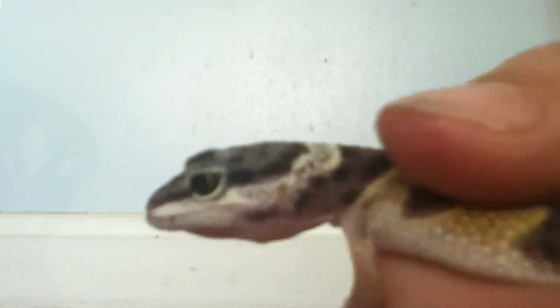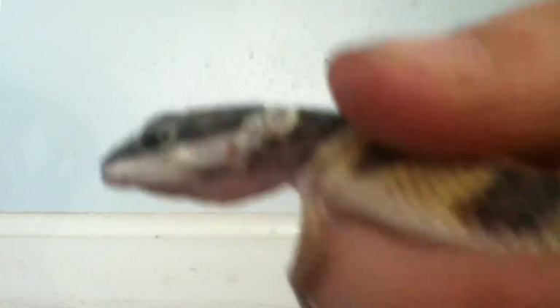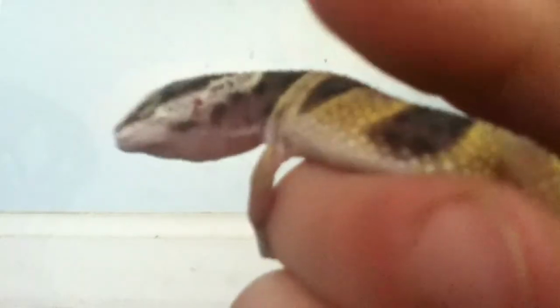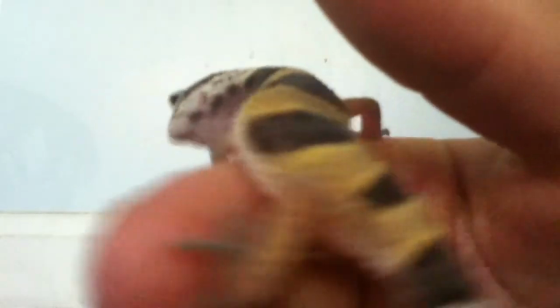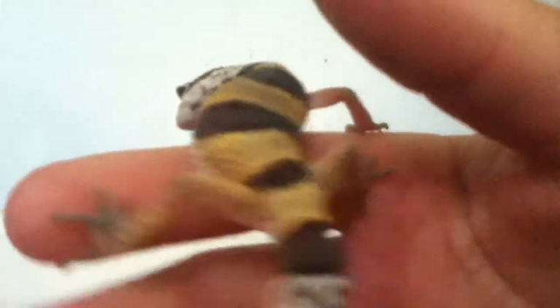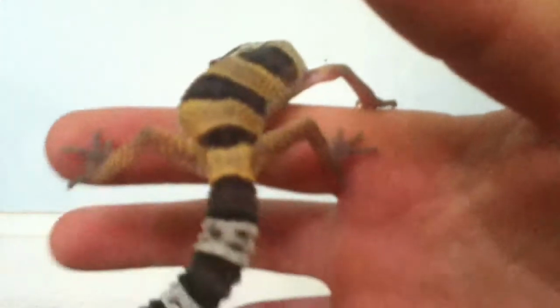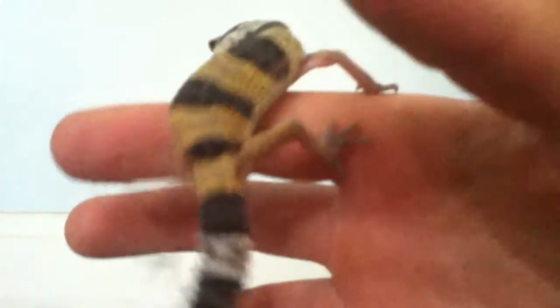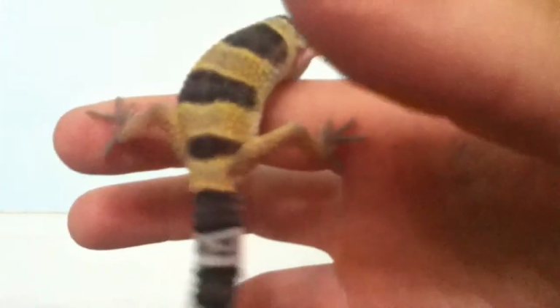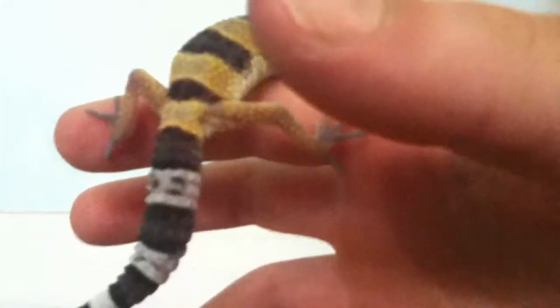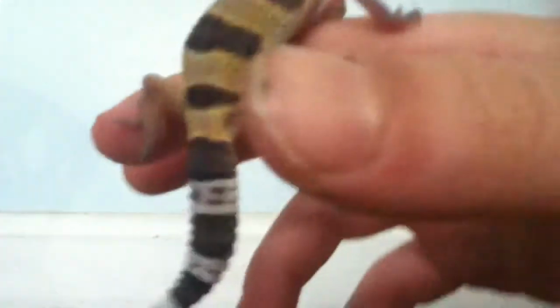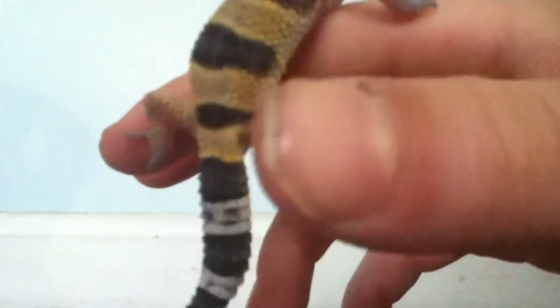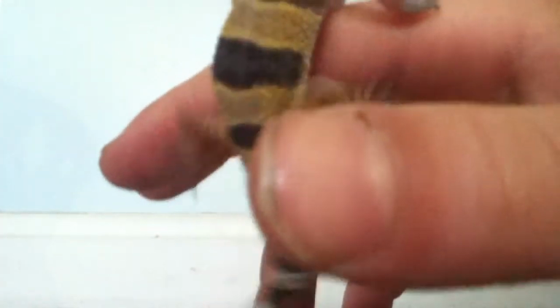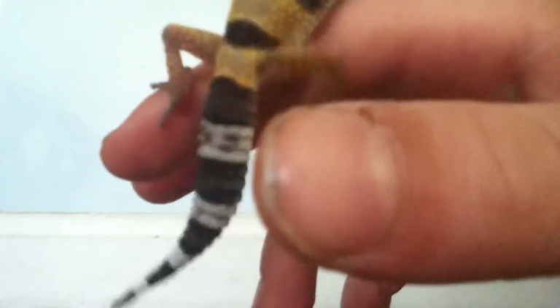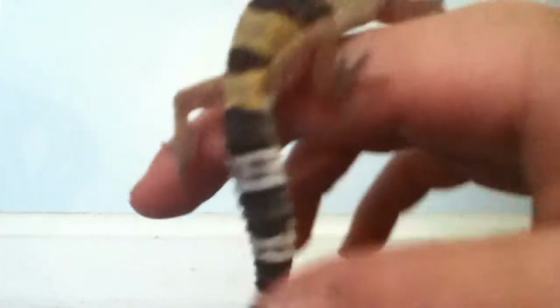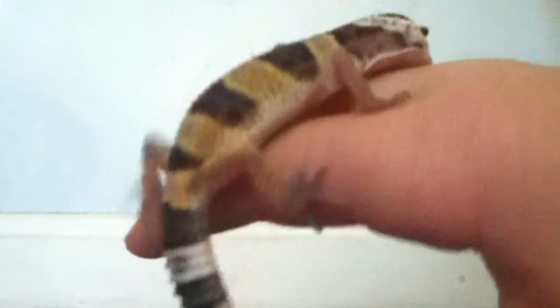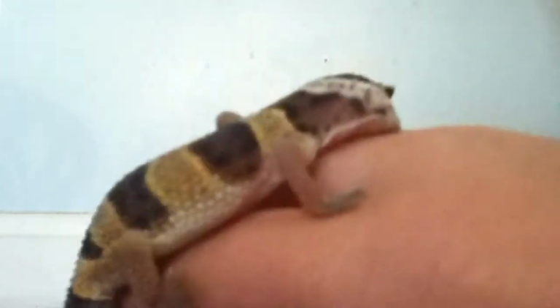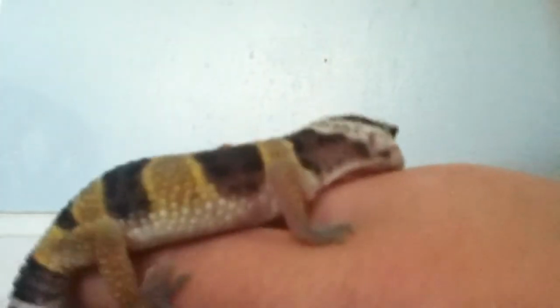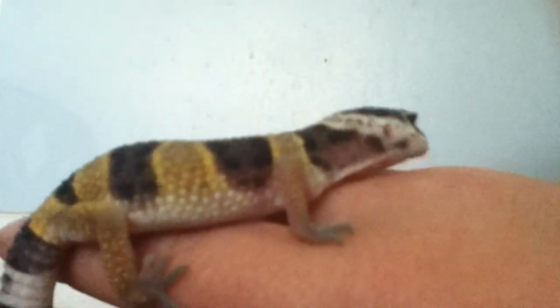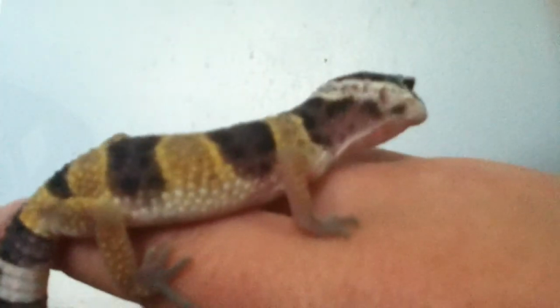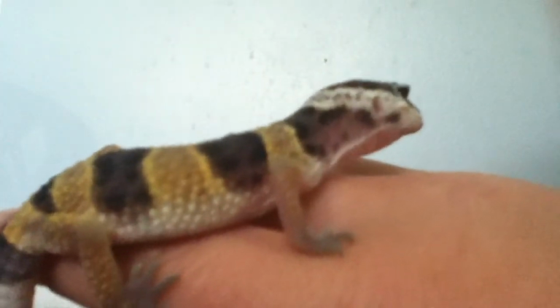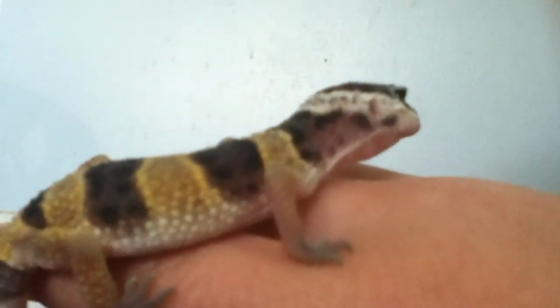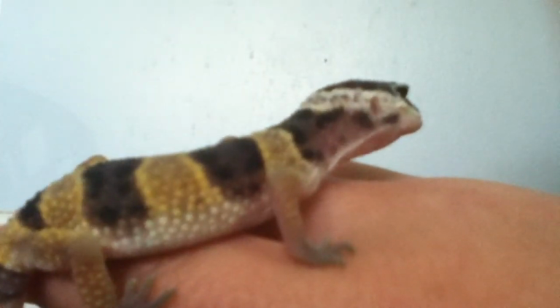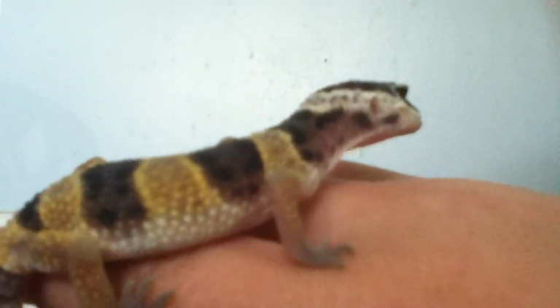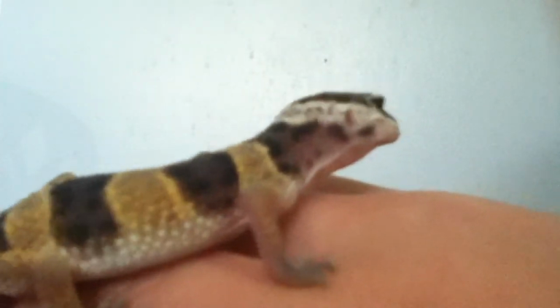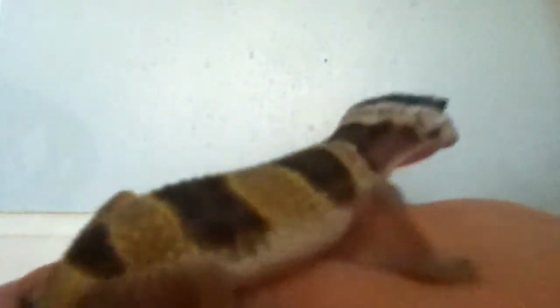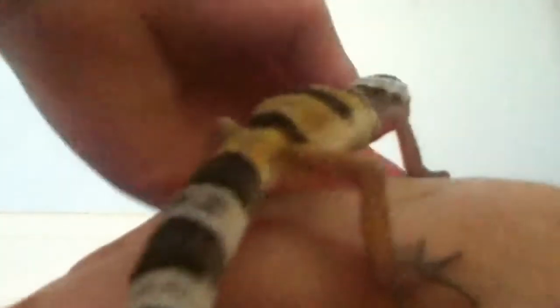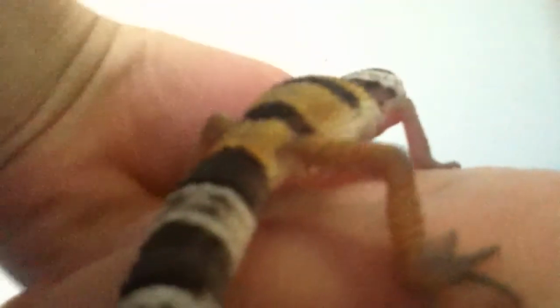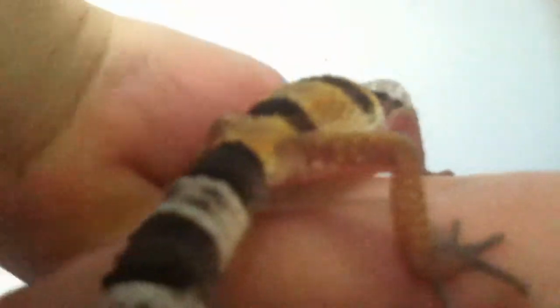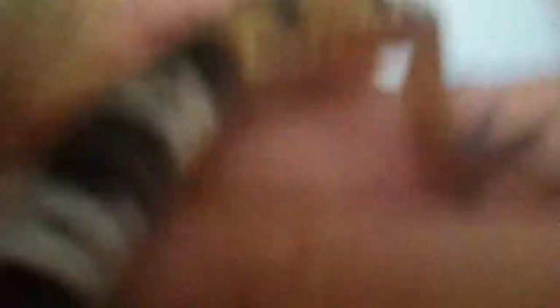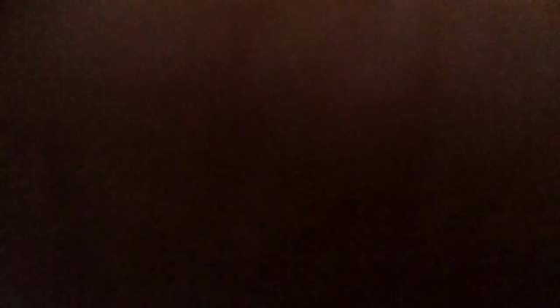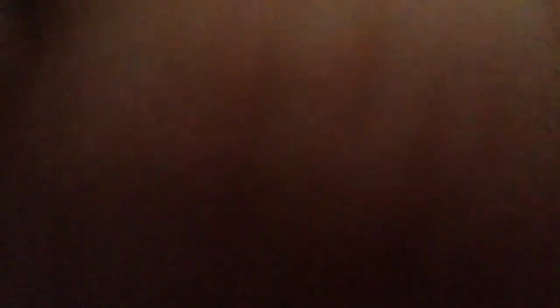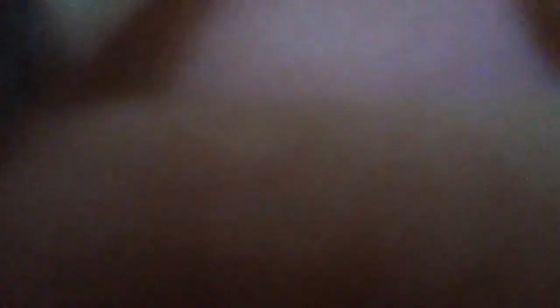If you're not moving them, just go like this — let them crawl all around your hand and support them with another hand in case they want to go somewhere.